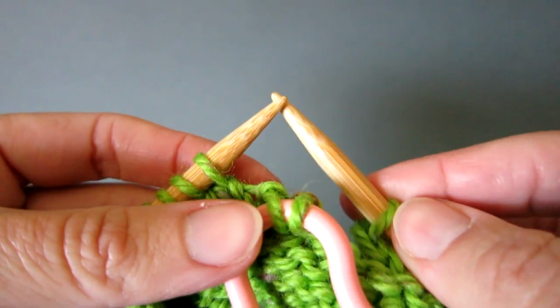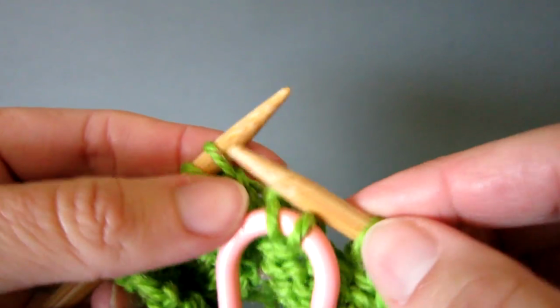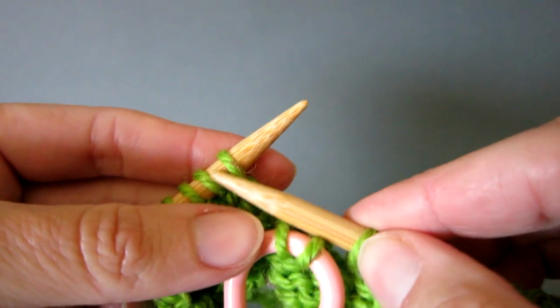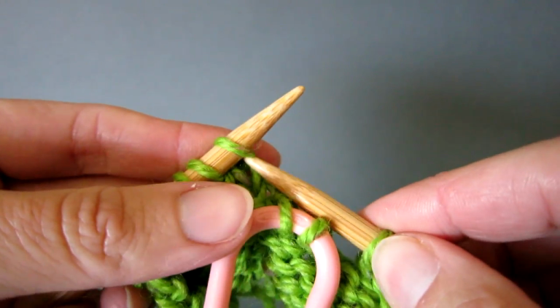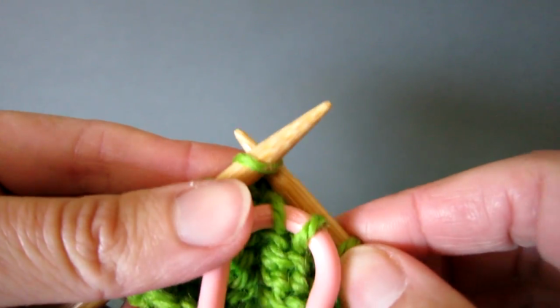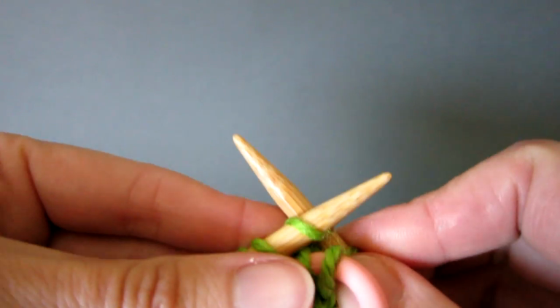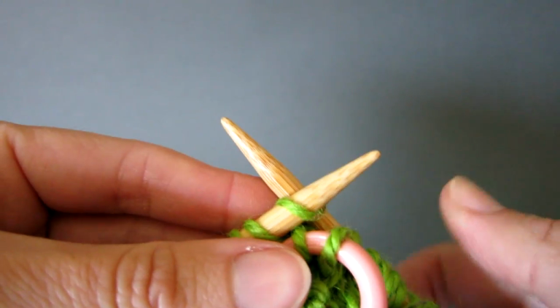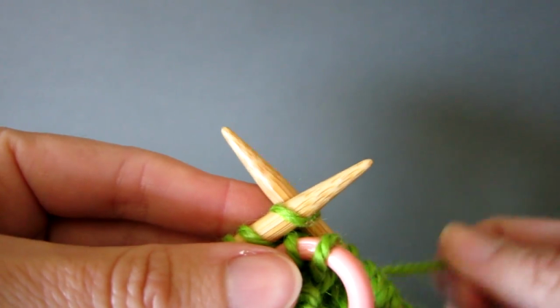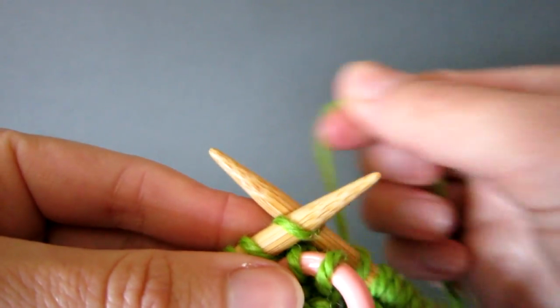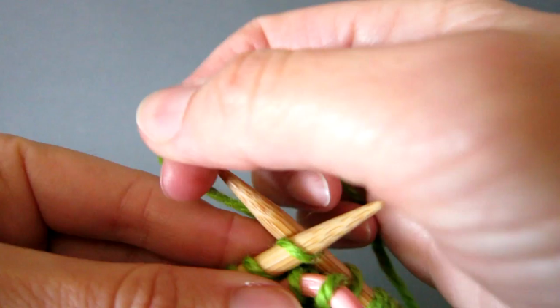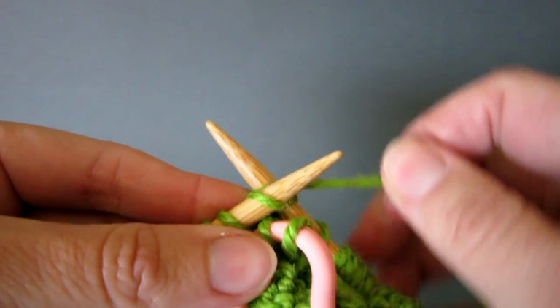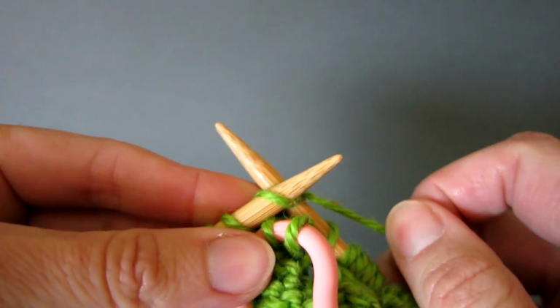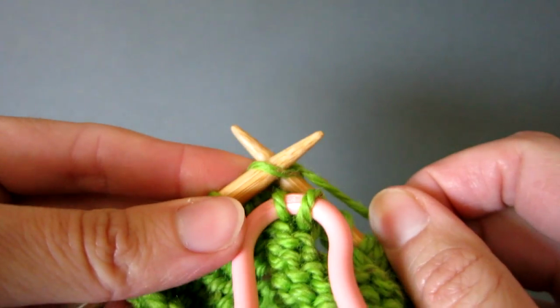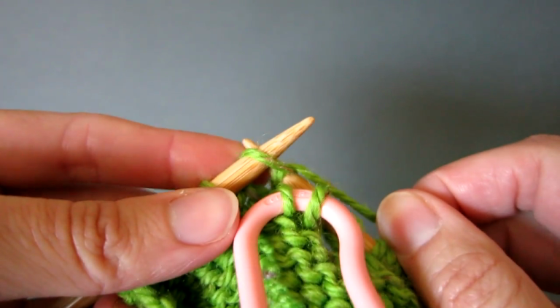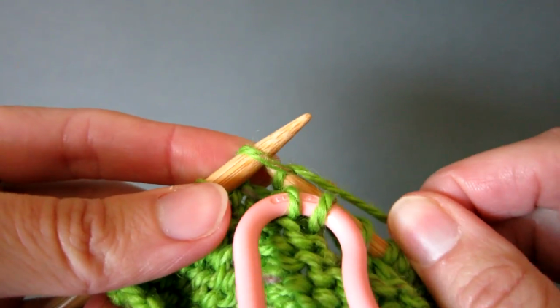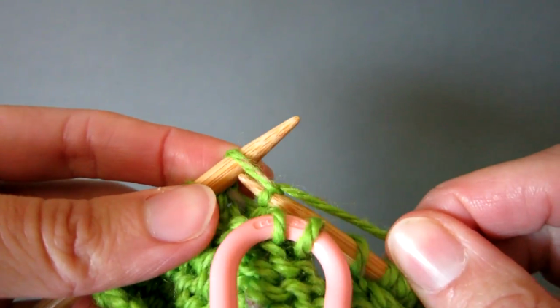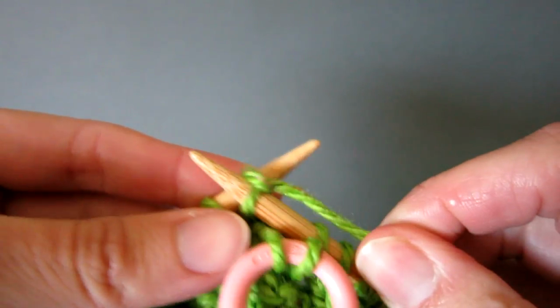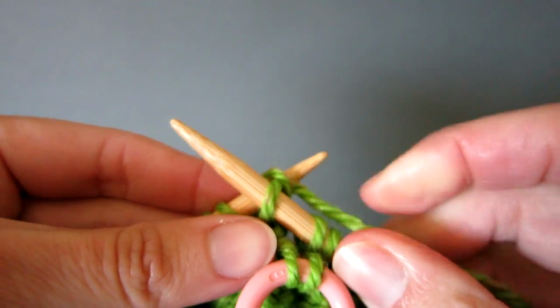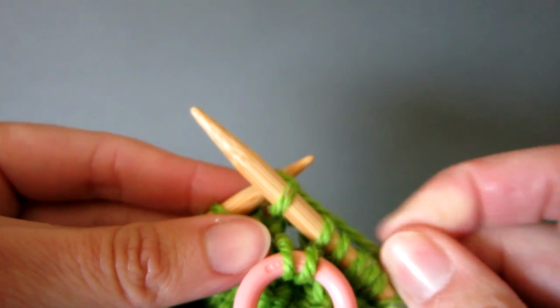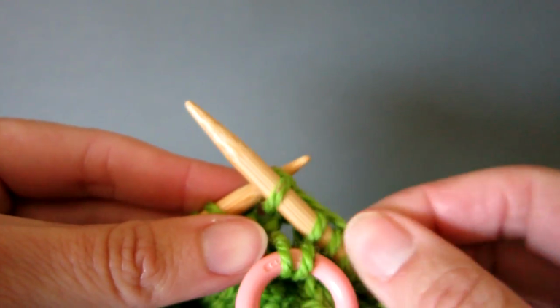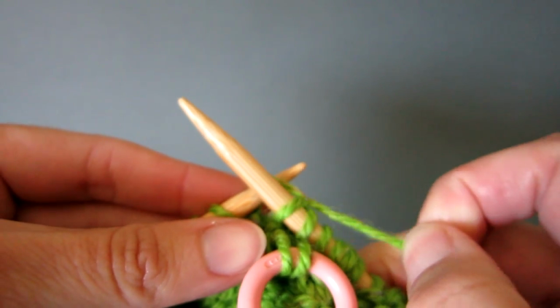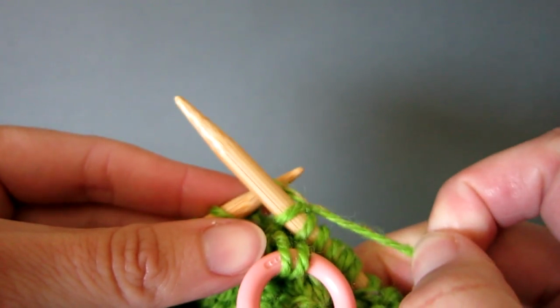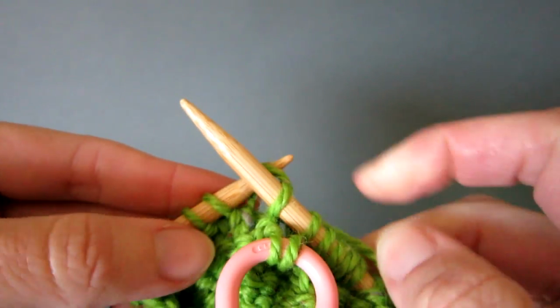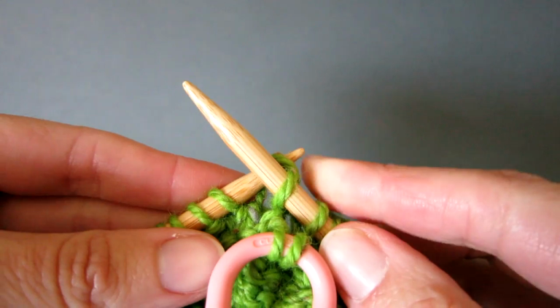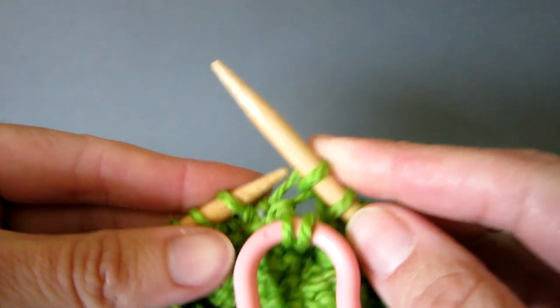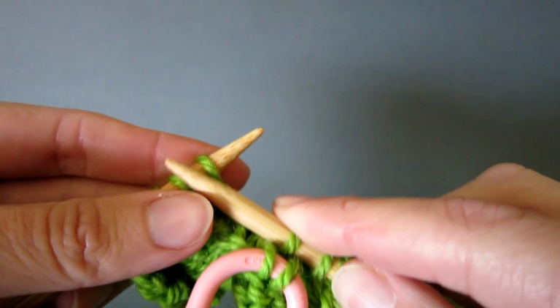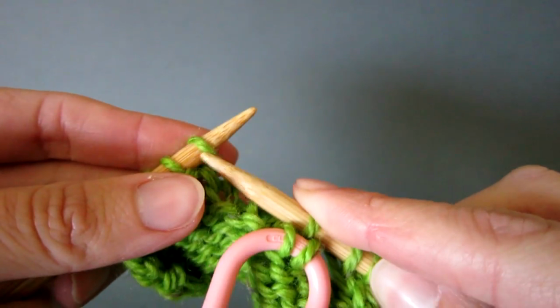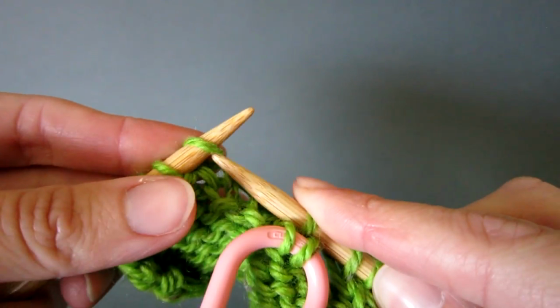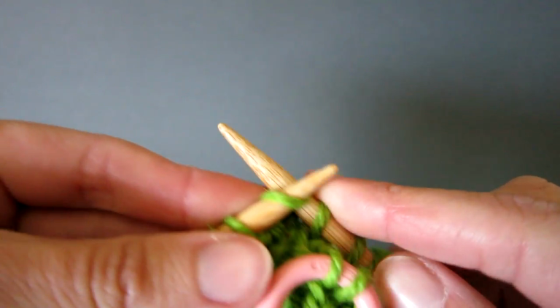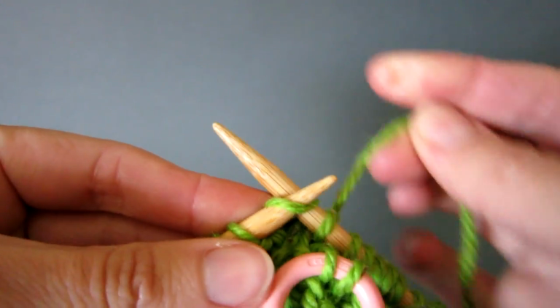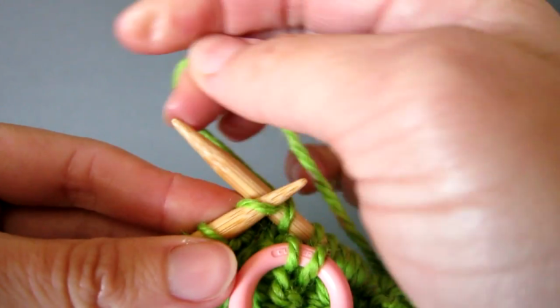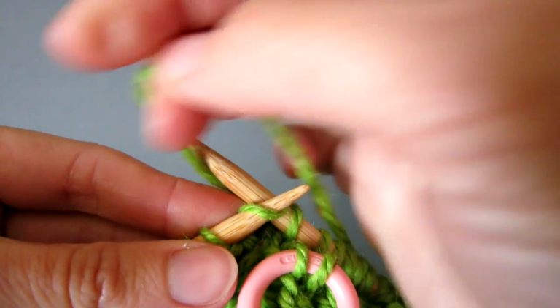Next knit two stitches as you normally would, pulling the working end of the yarn to tension the first stitch. Then once you've worked those two stitches,